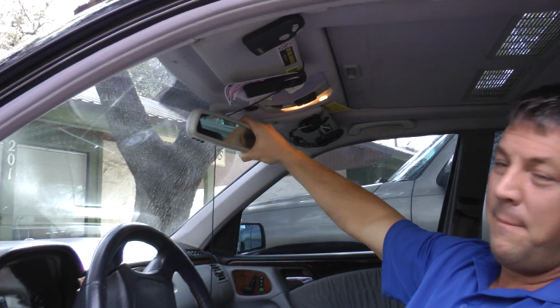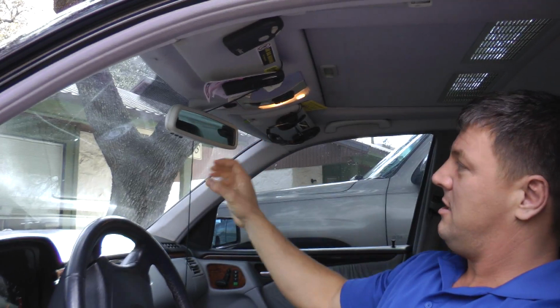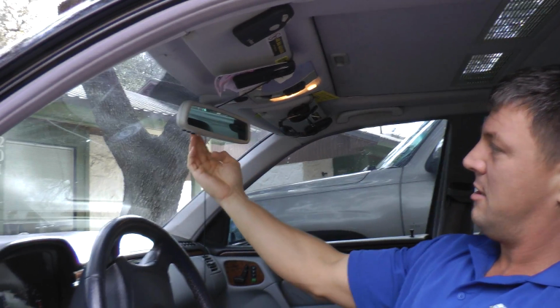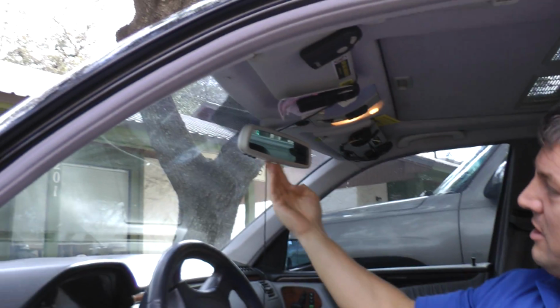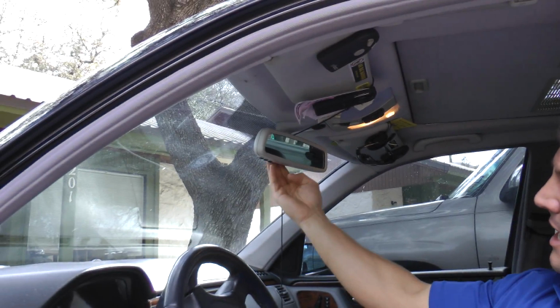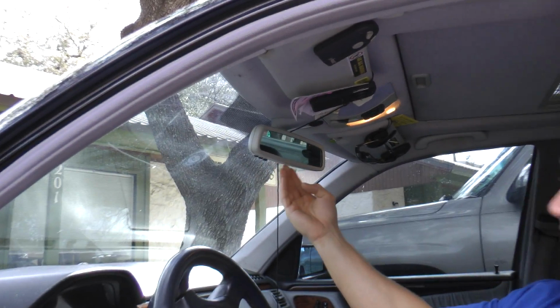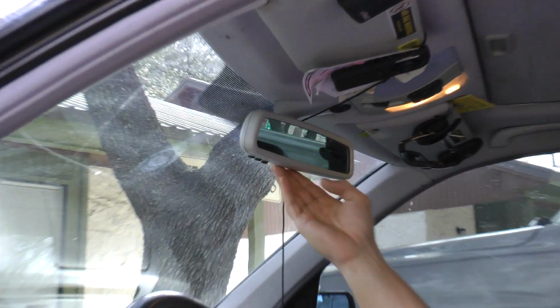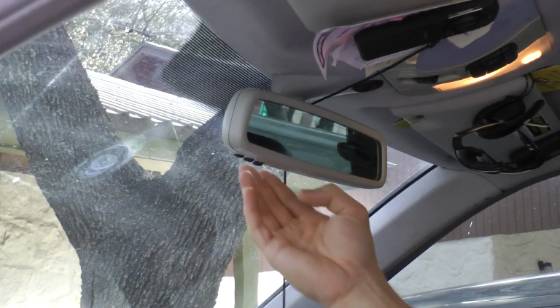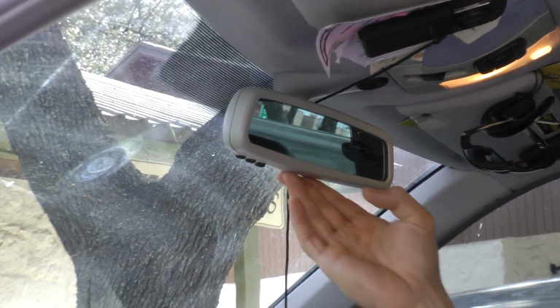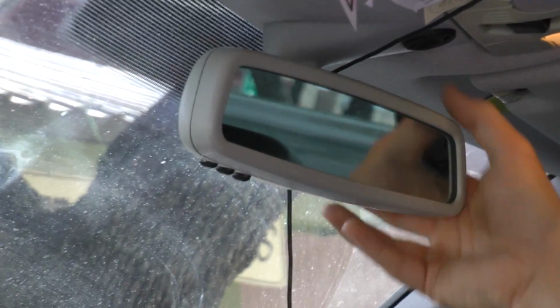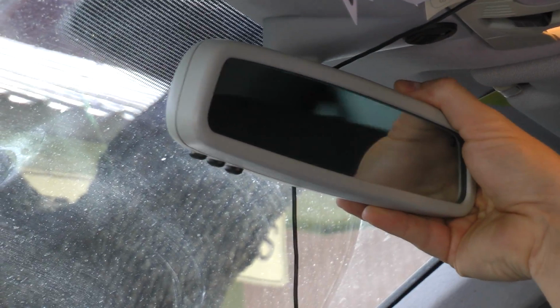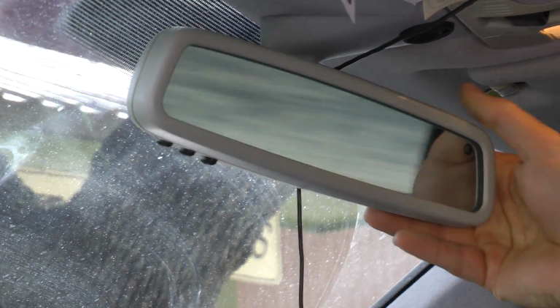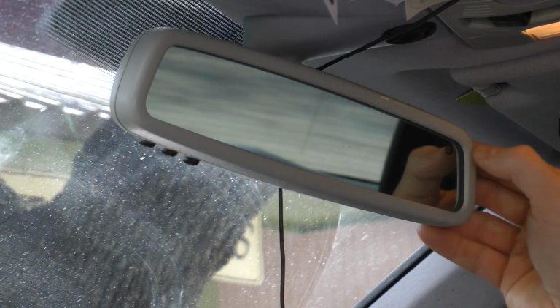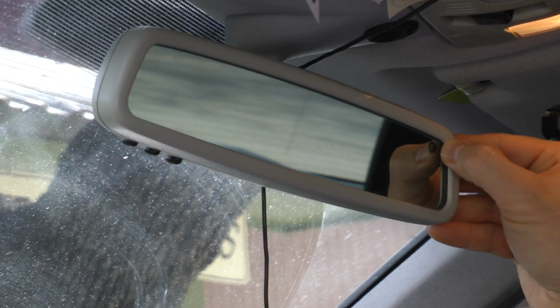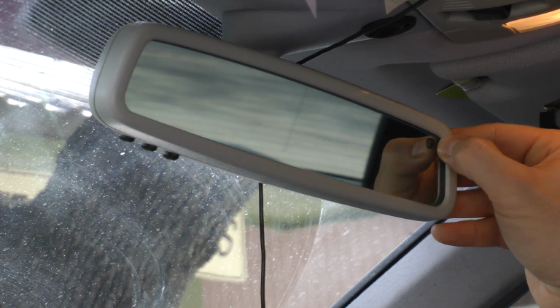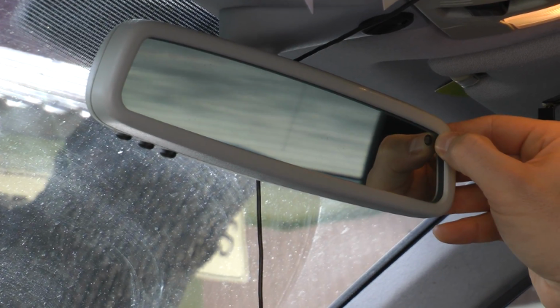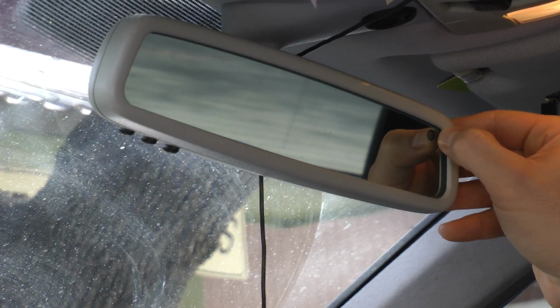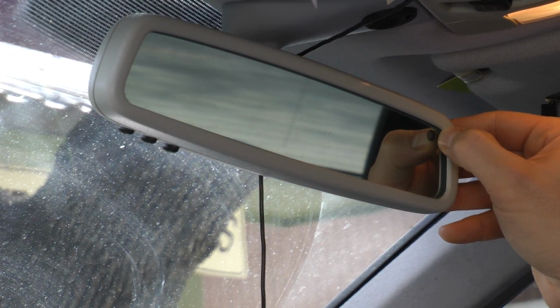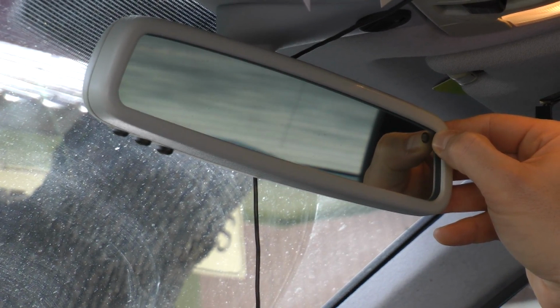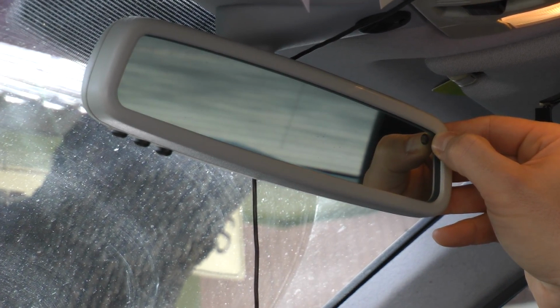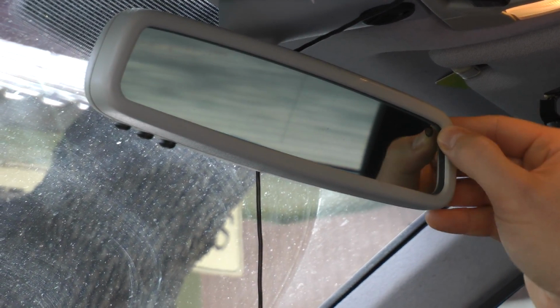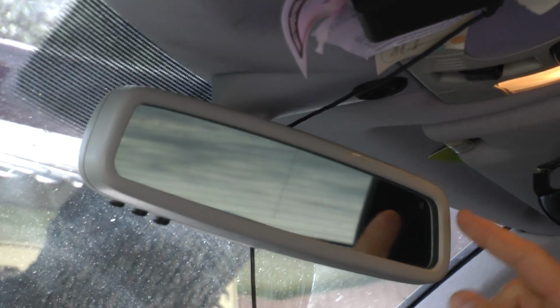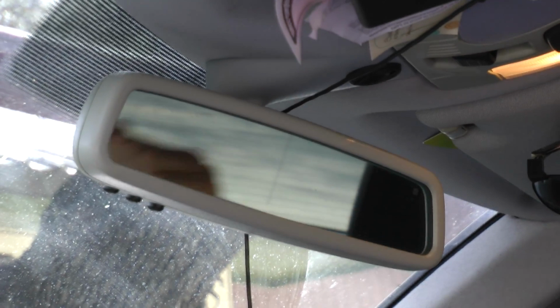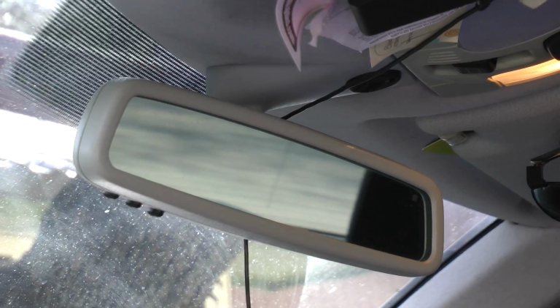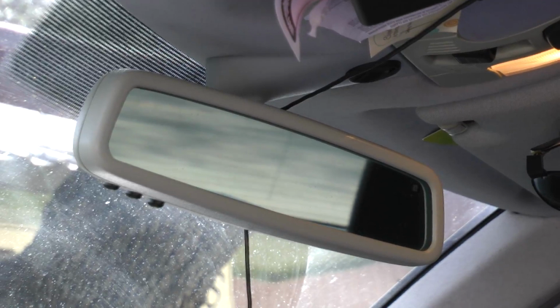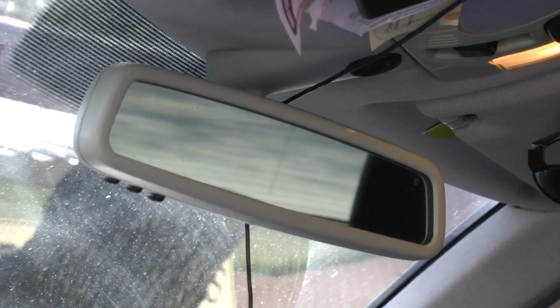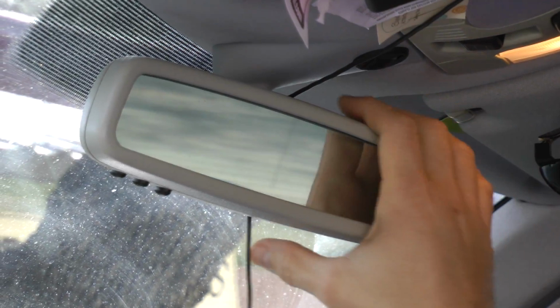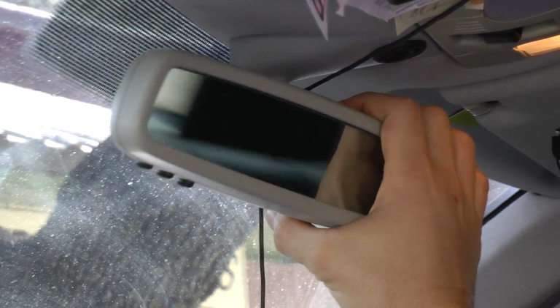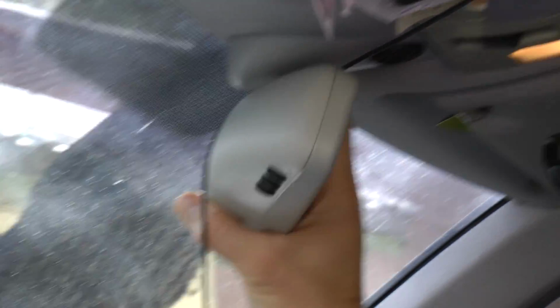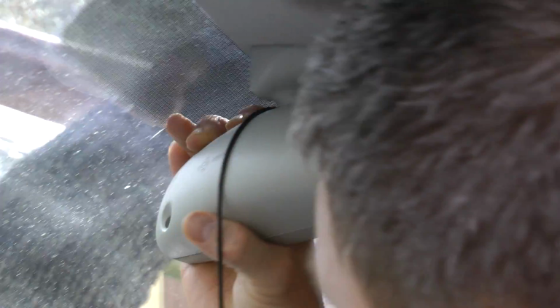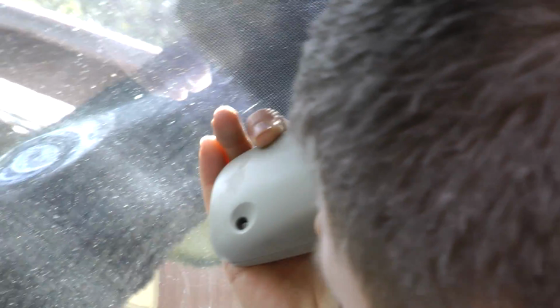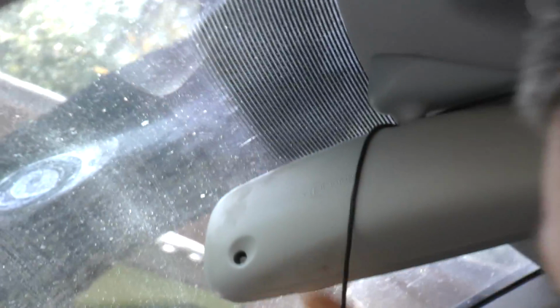The rearview mirror does not have any flip tab — see, no flip tab? There is a sensor in the upper right corner of the mirror itself. That's the glare sensor. And then on the back side of the rearview mirror,